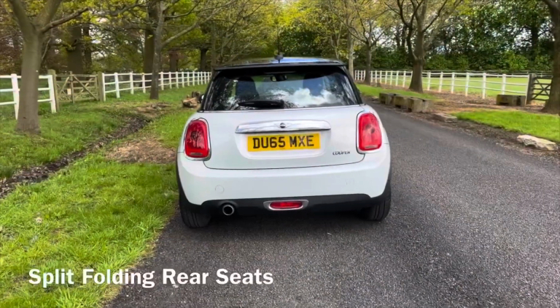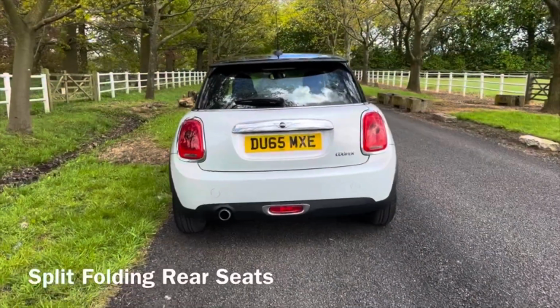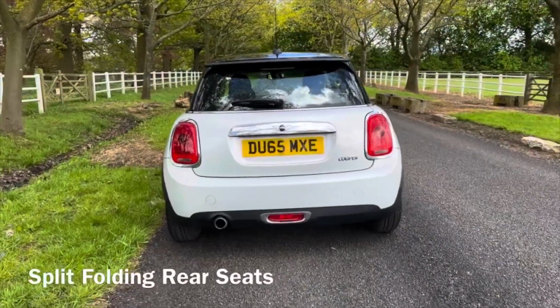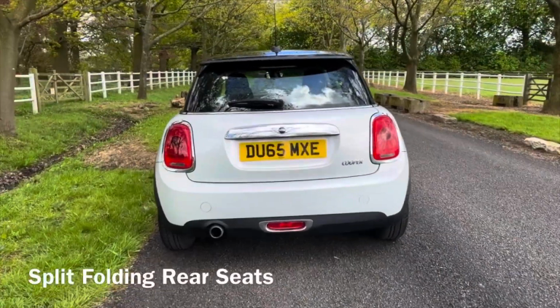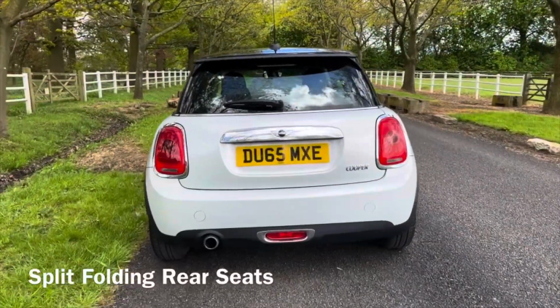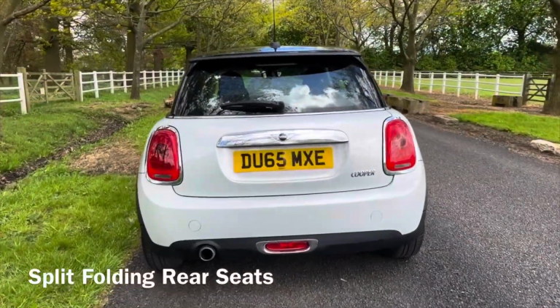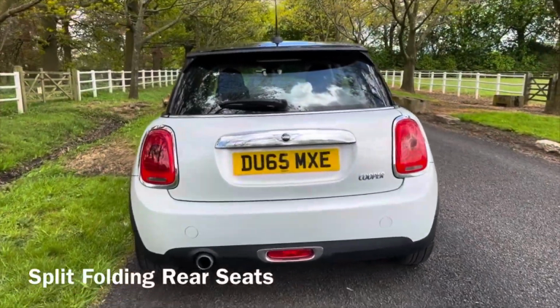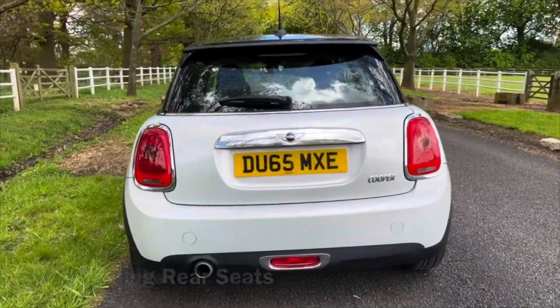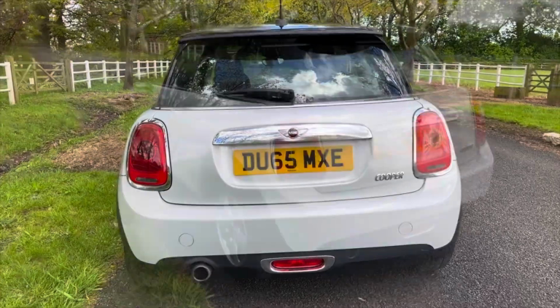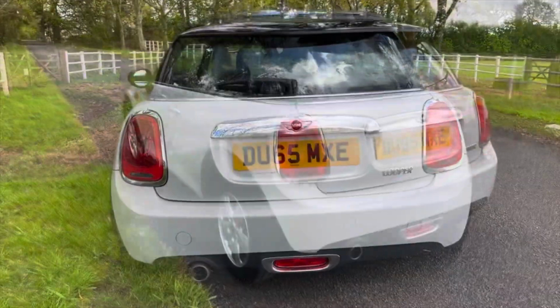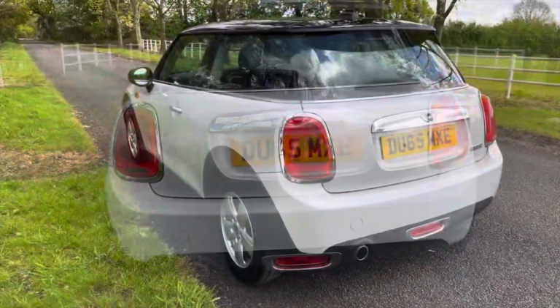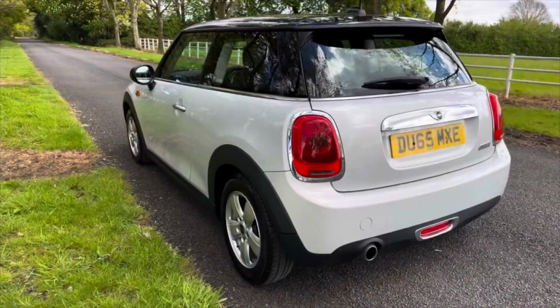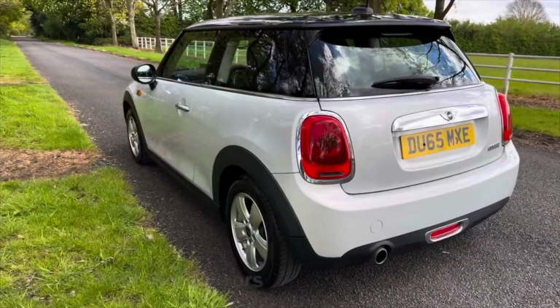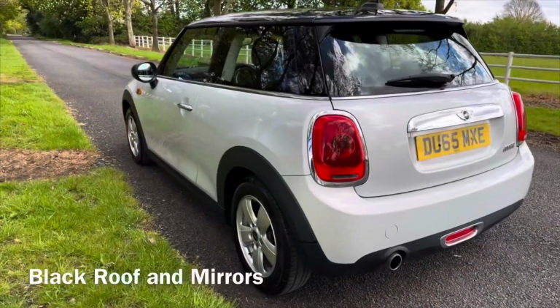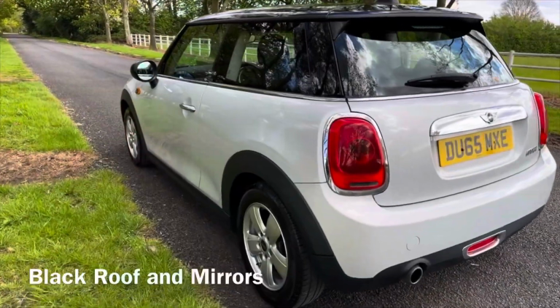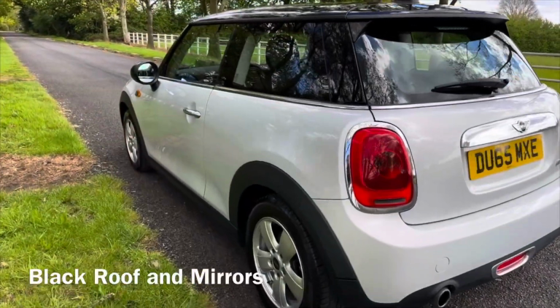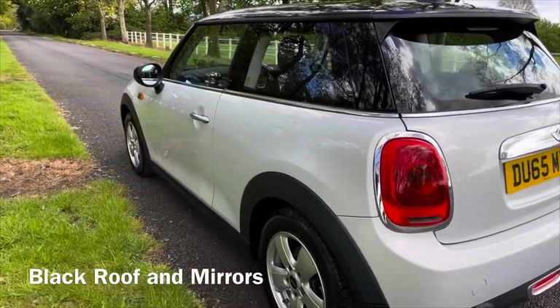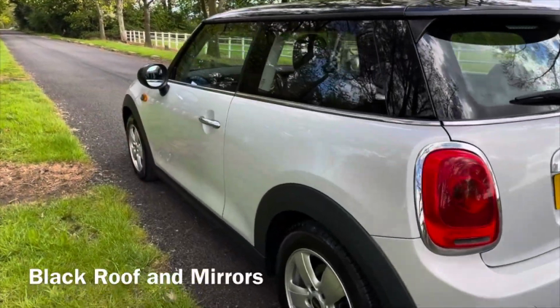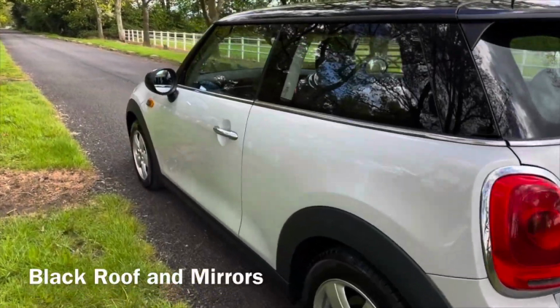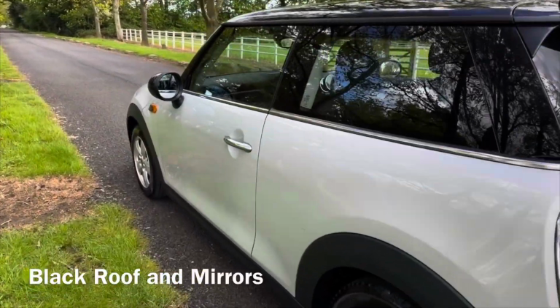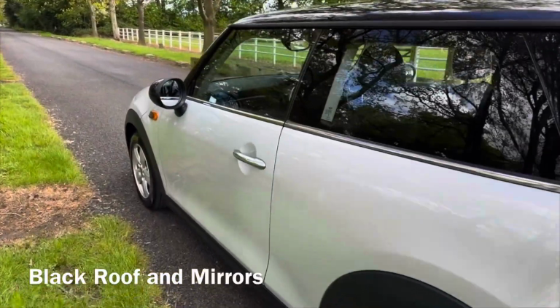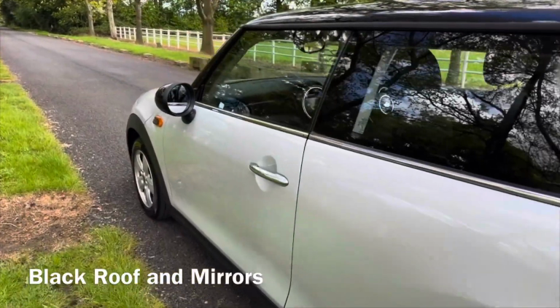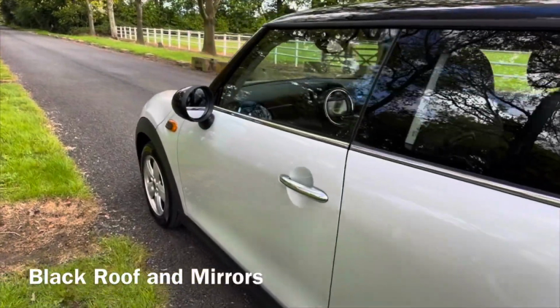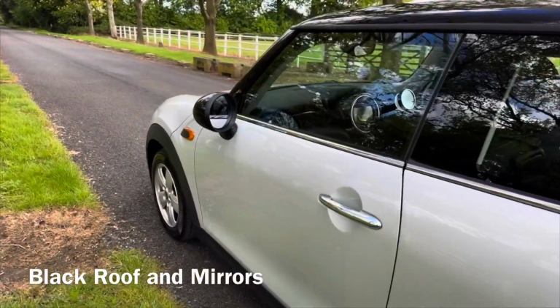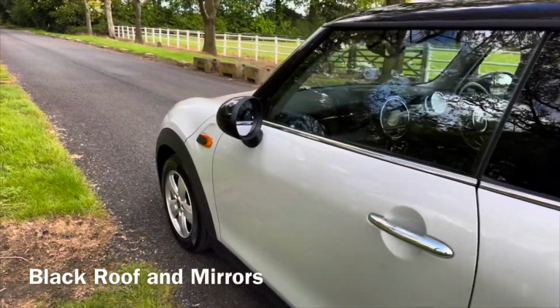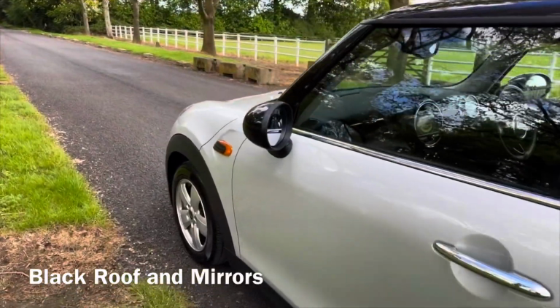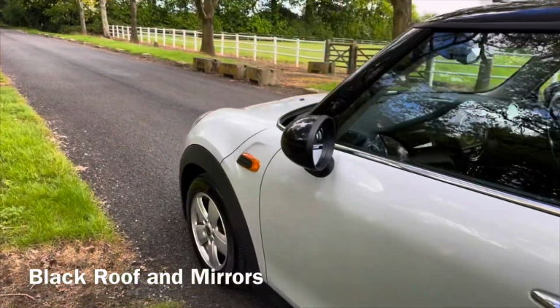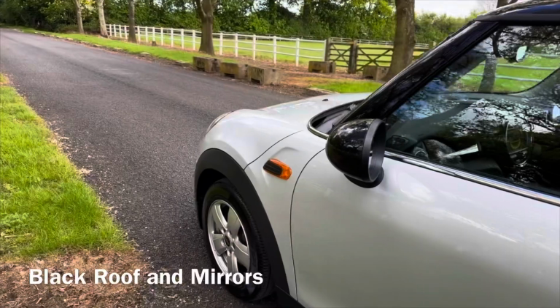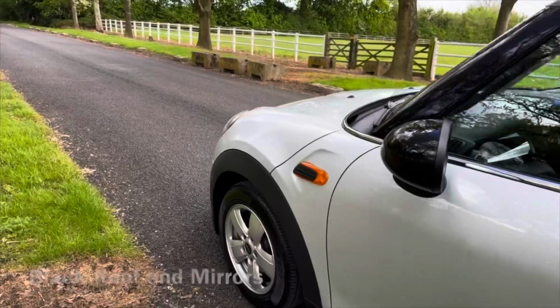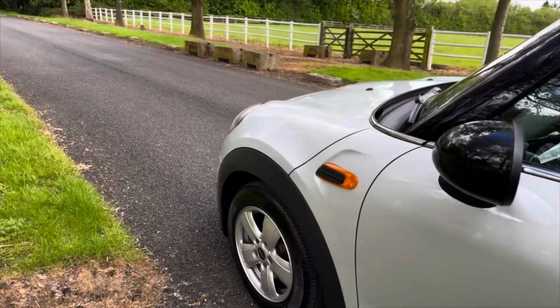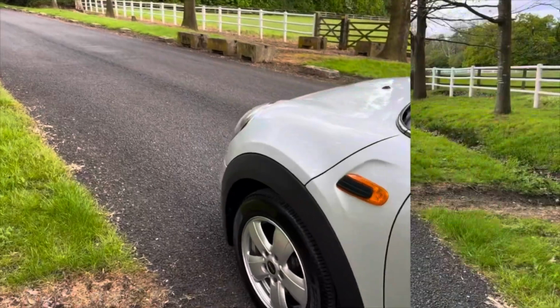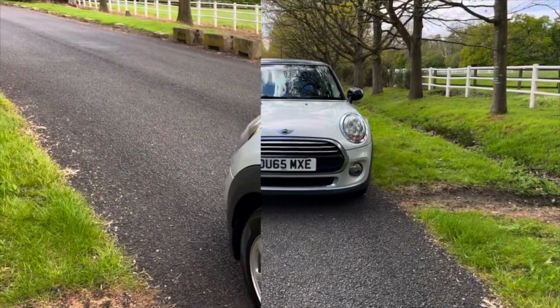This car's got great spec — it's got factory Bluetooth, dual zone air con, pepper pack, storage pack, and rain sensors too.